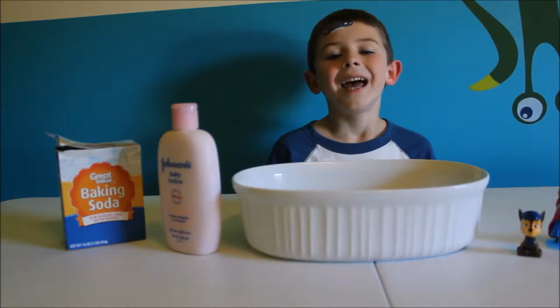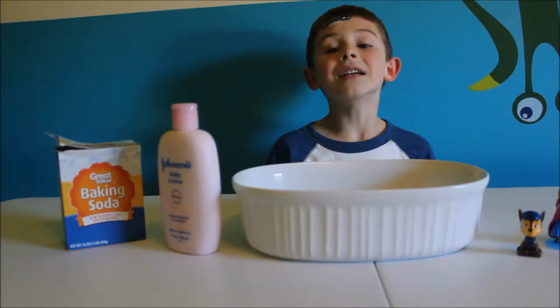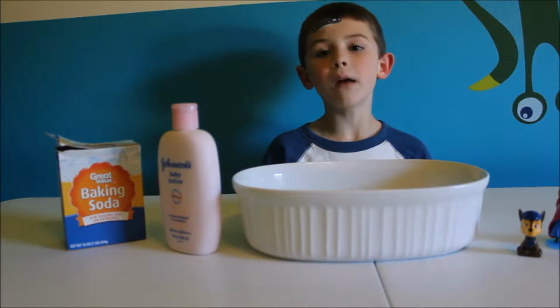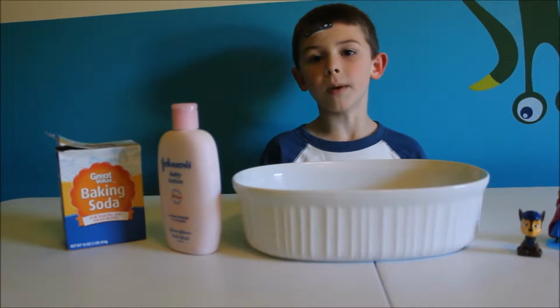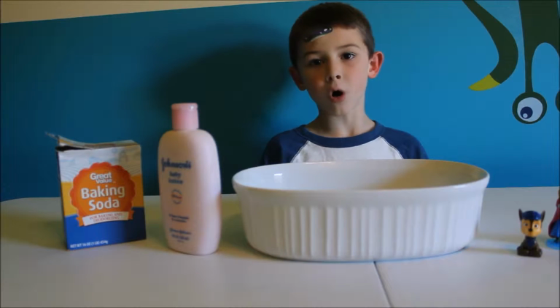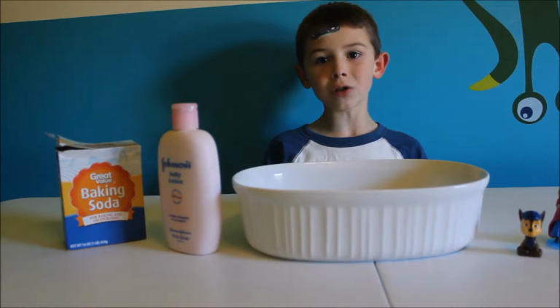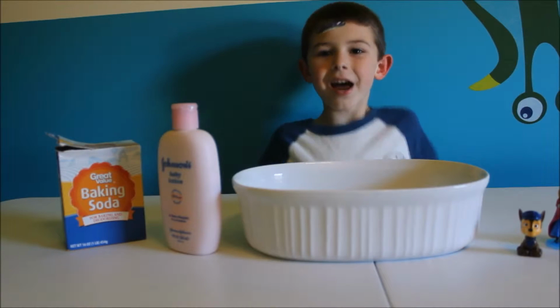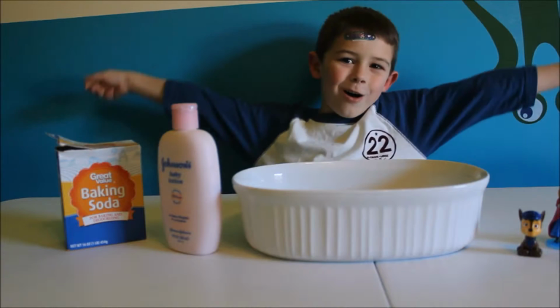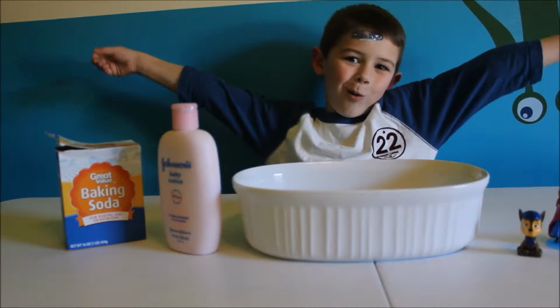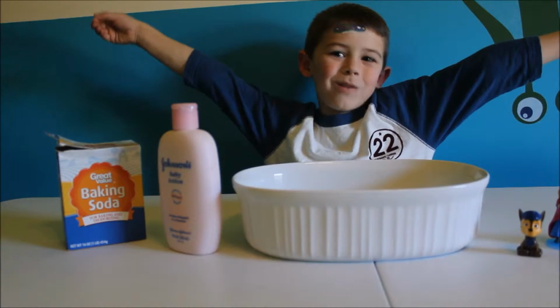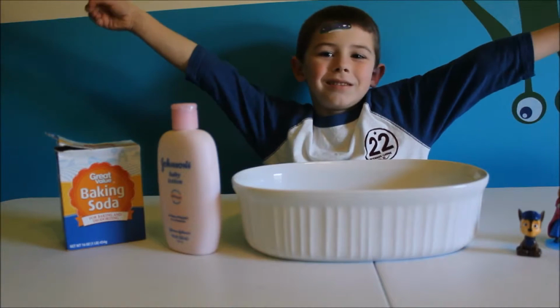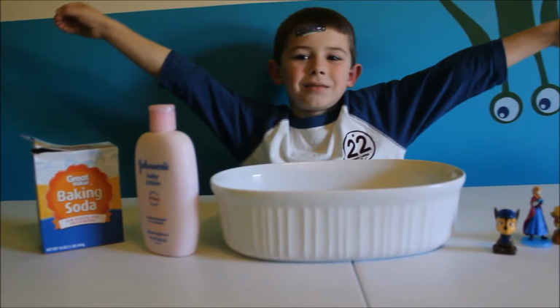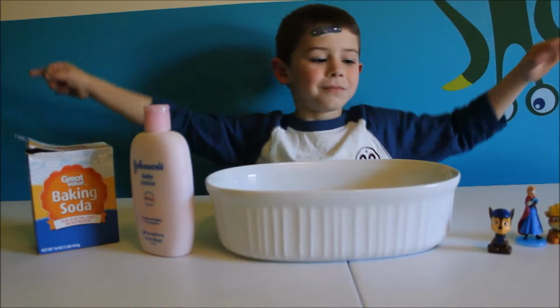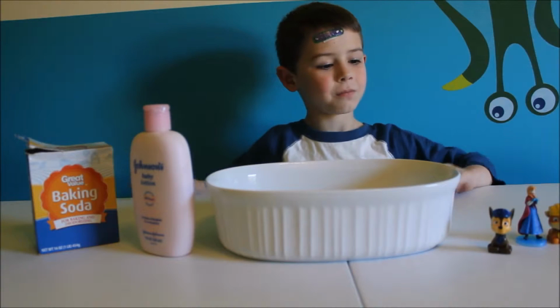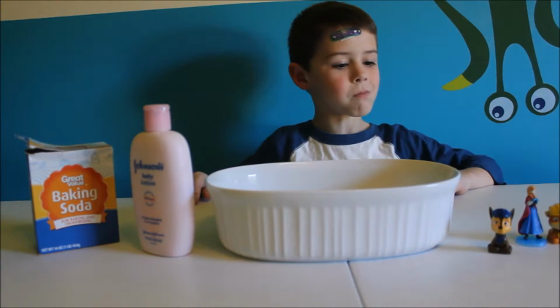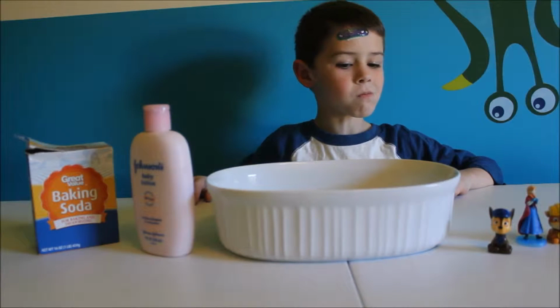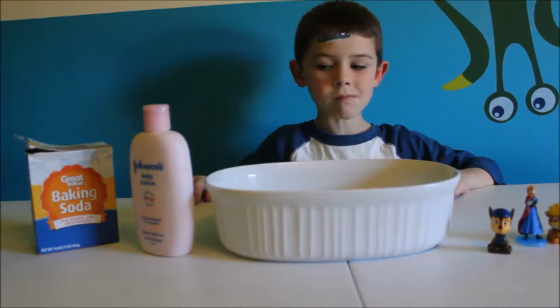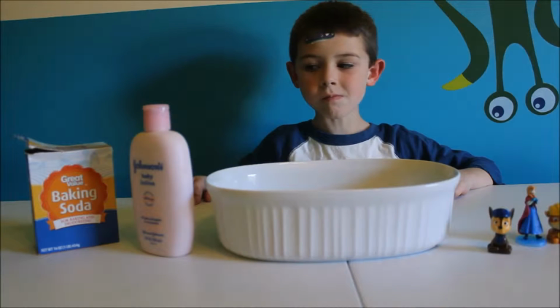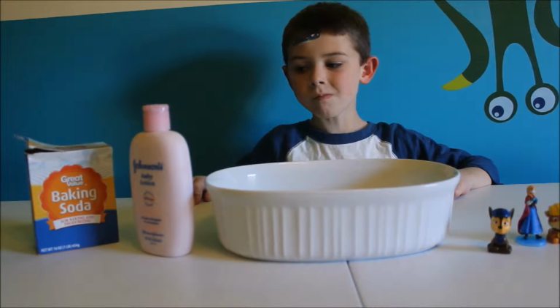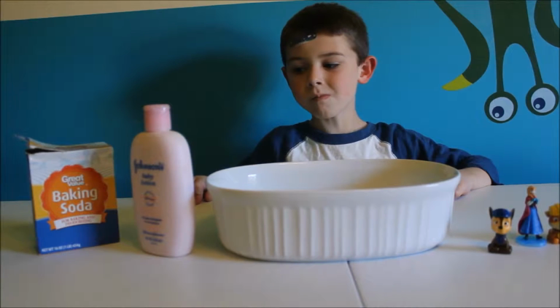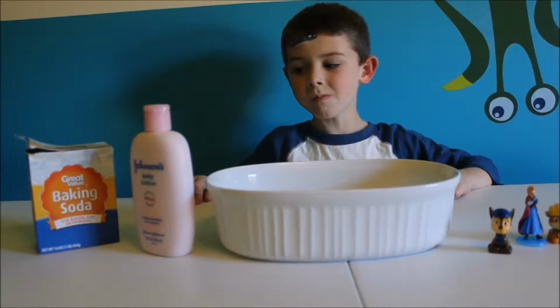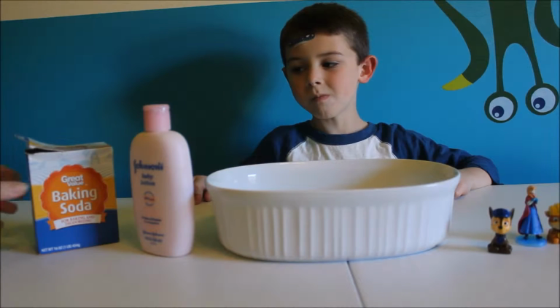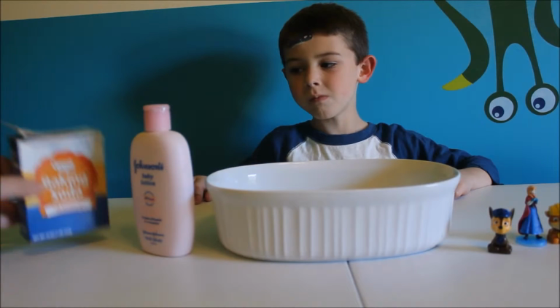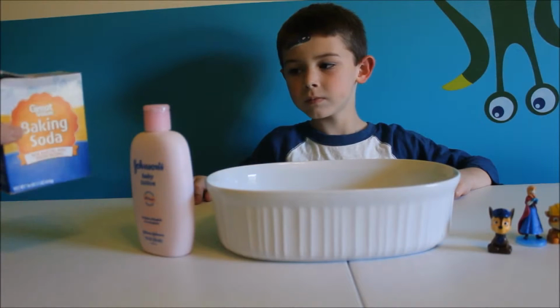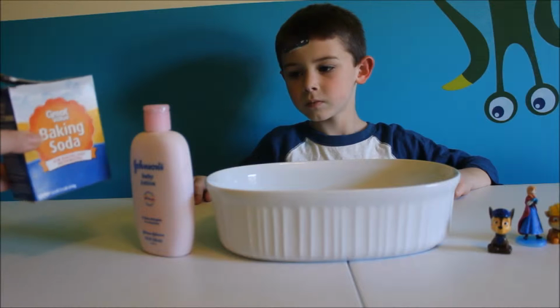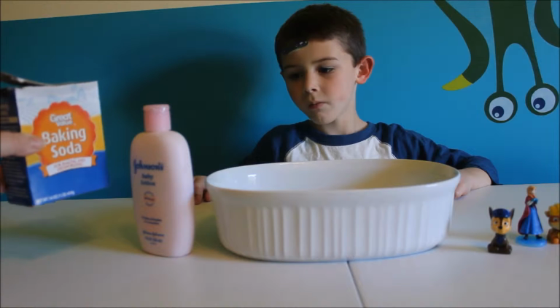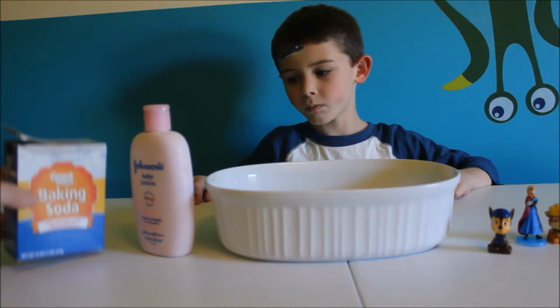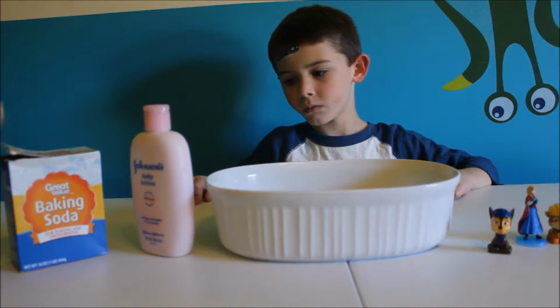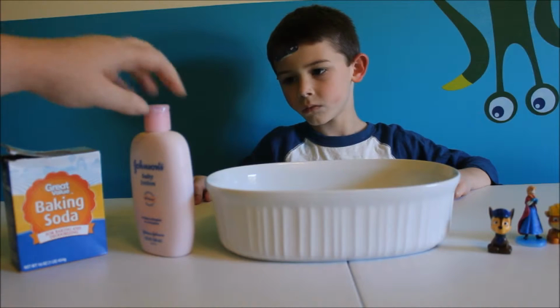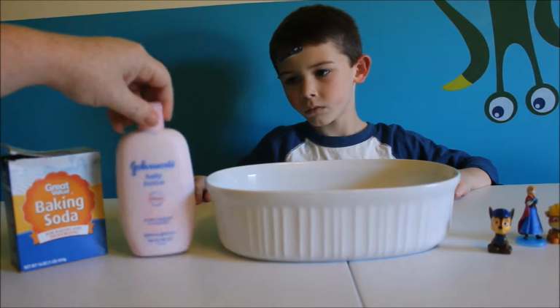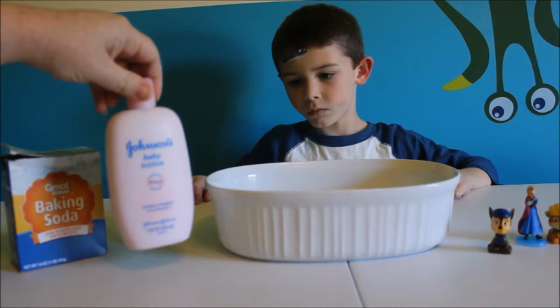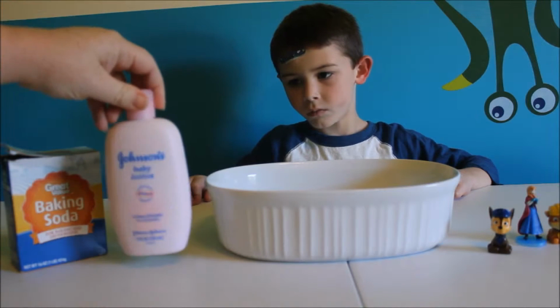Hey guys, today we're going to make cold snow. So what you need for this little experiment is baking soda and some lotion.